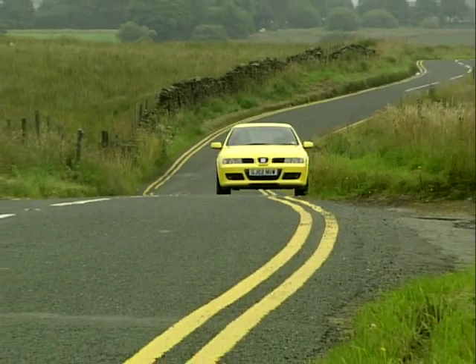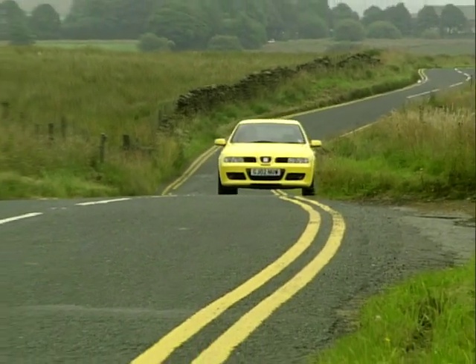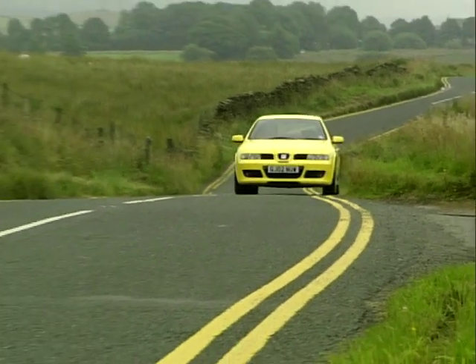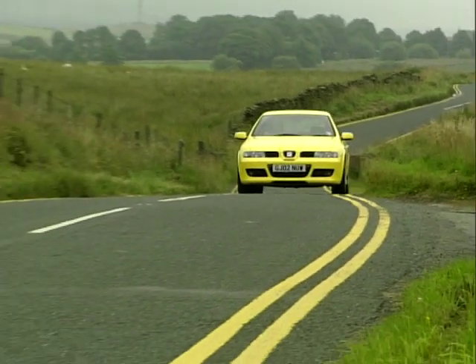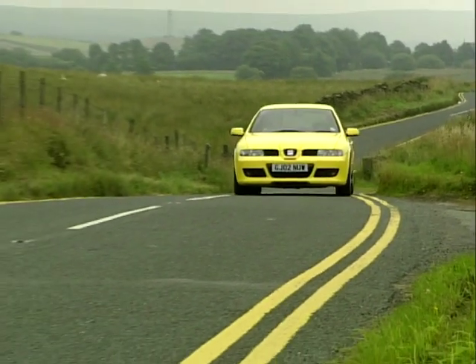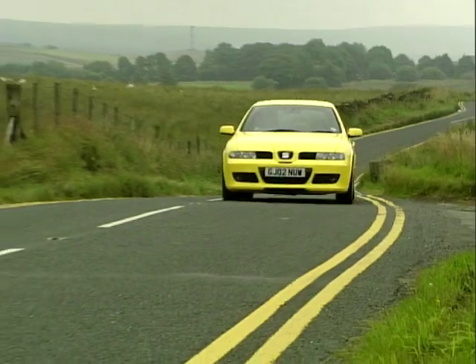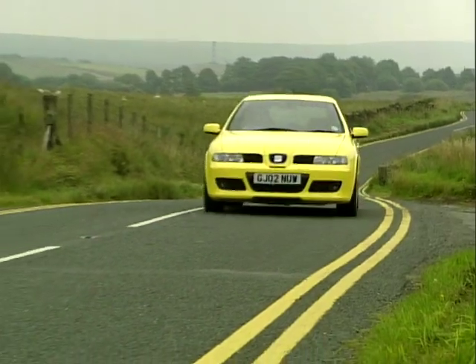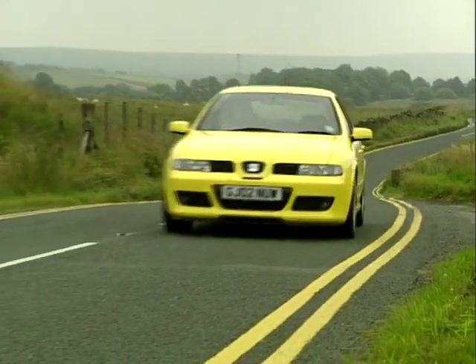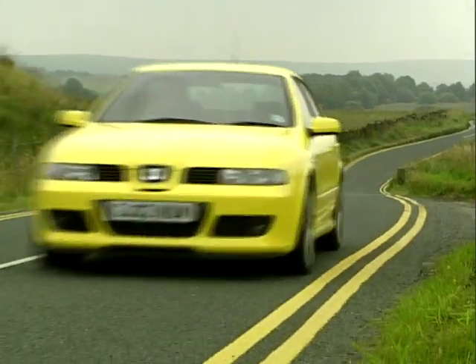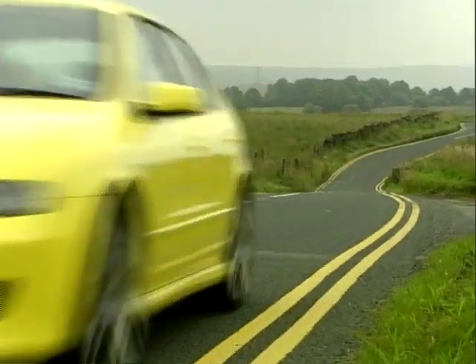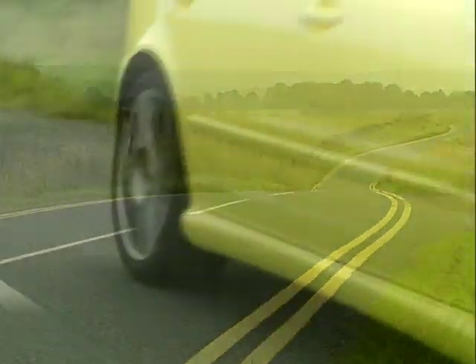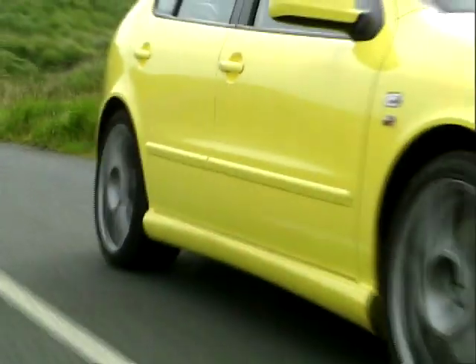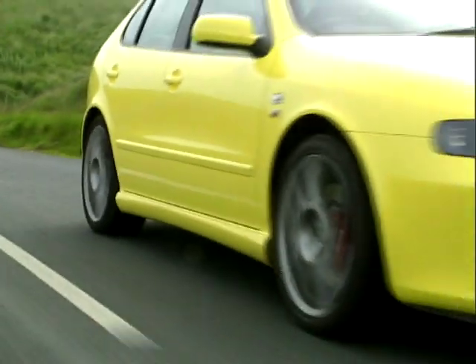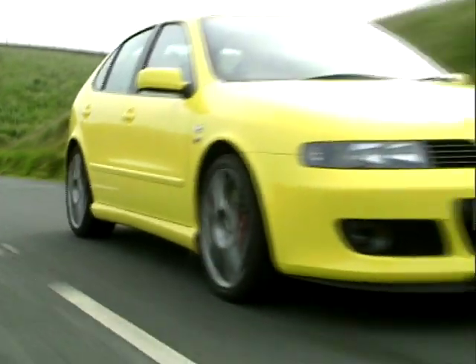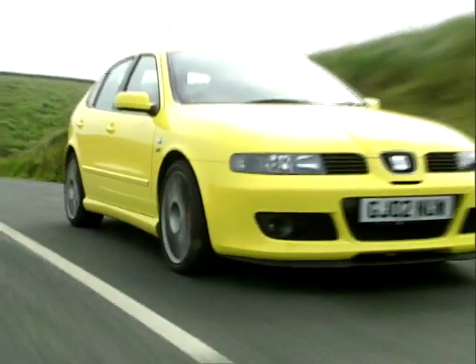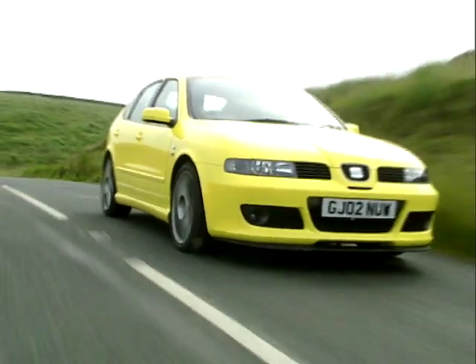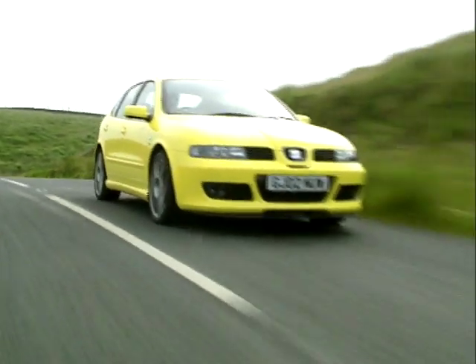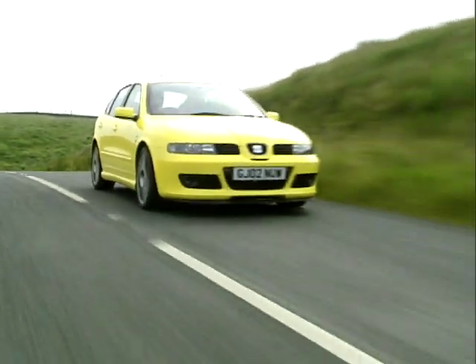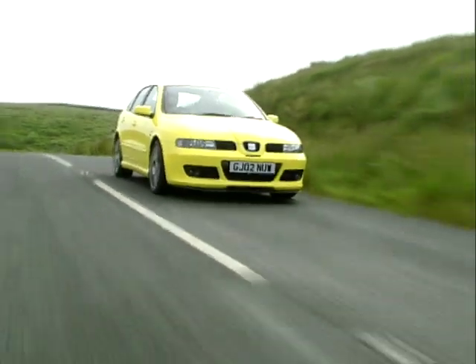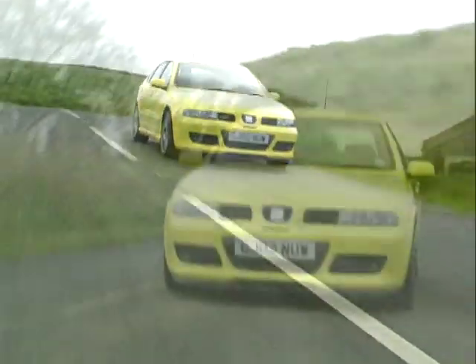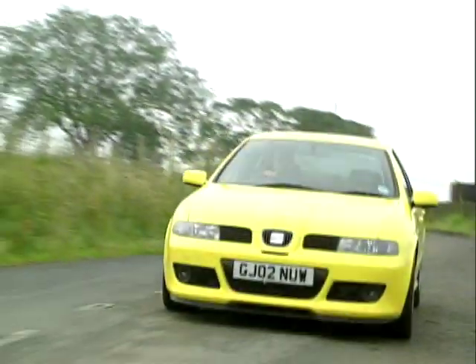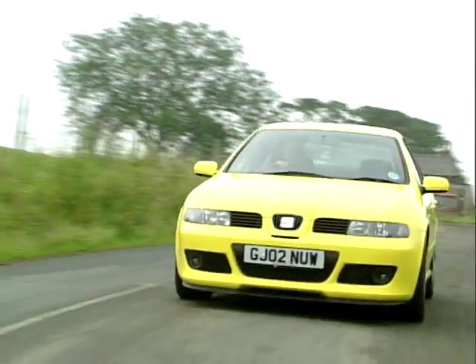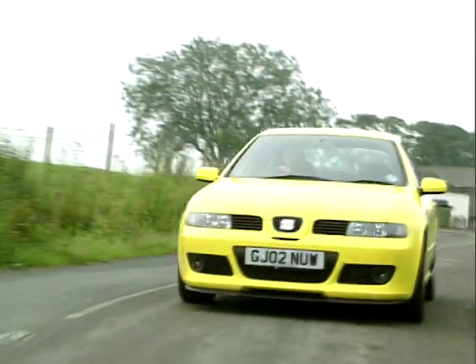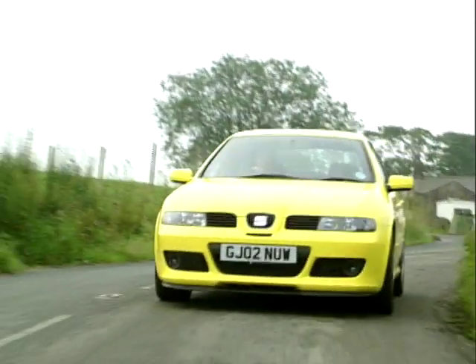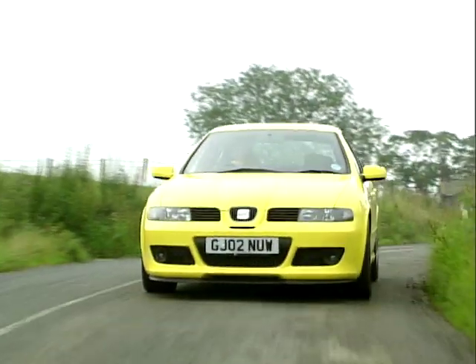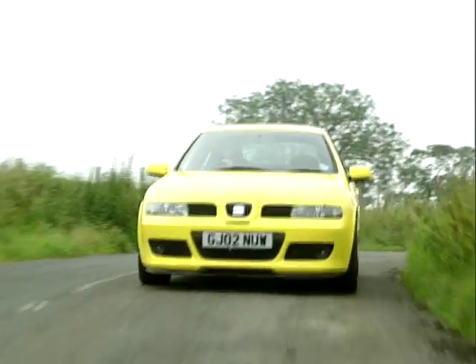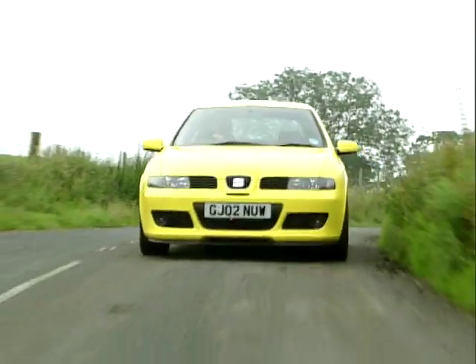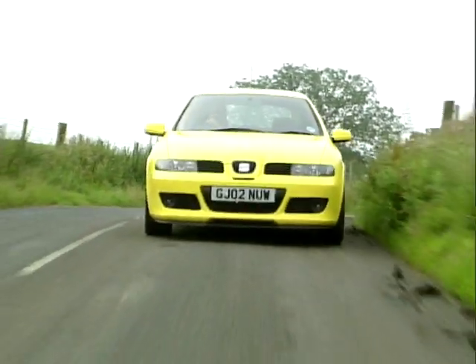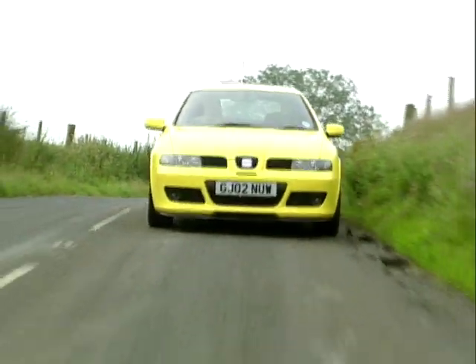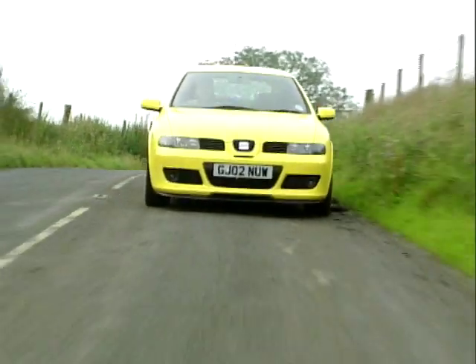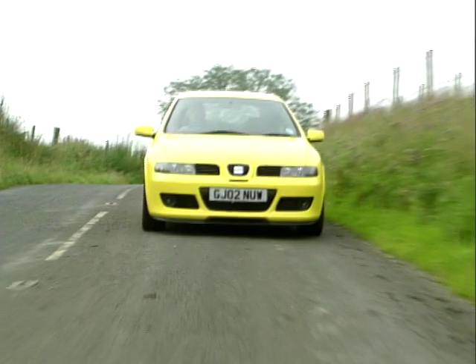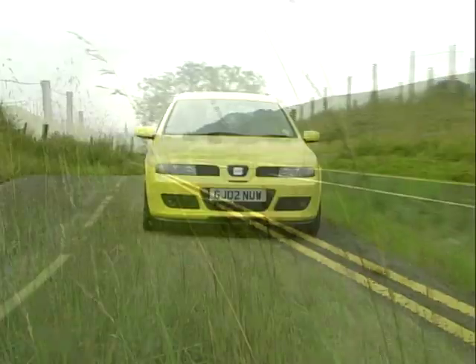Given its VW background, the Leon is extremely refined when being driven hard. The engine isn't annoying or overbearing, and there is little in the way of wind or road noise, which all adds up to the Leon being a great all-round performer.